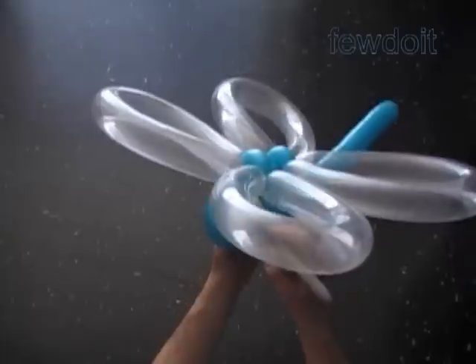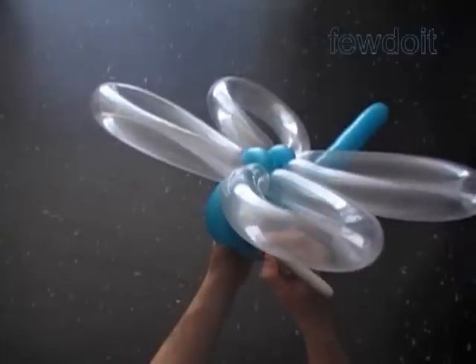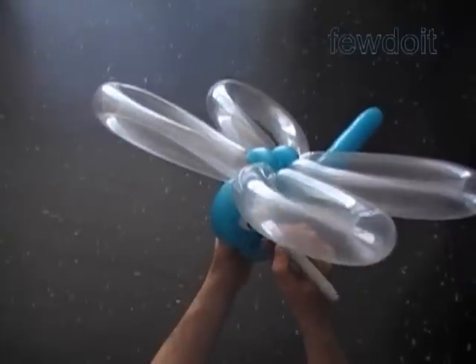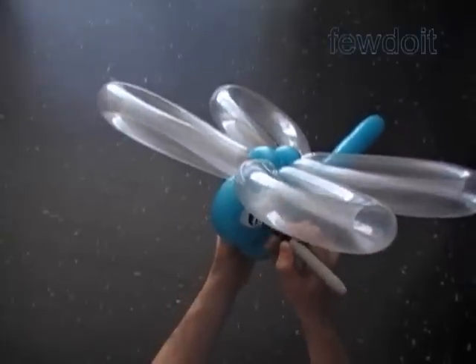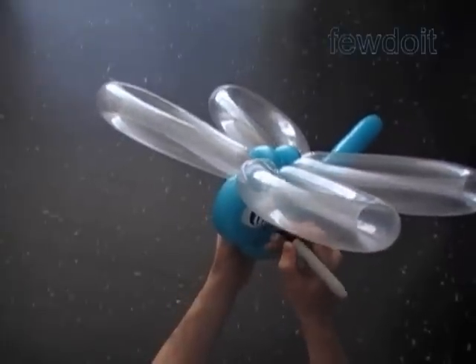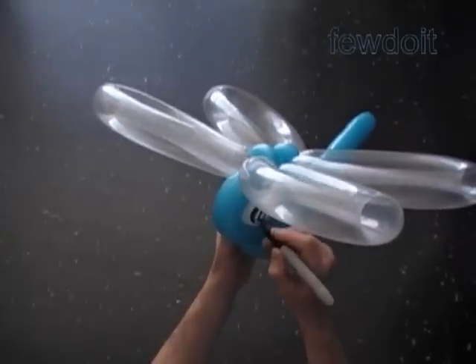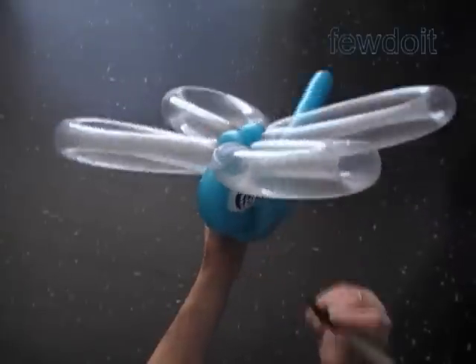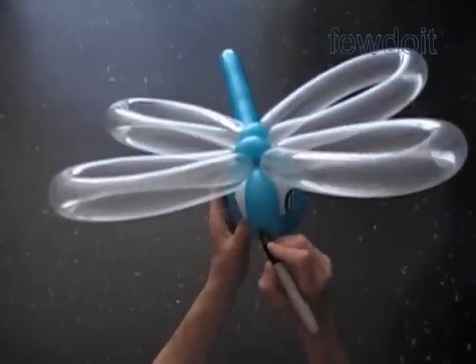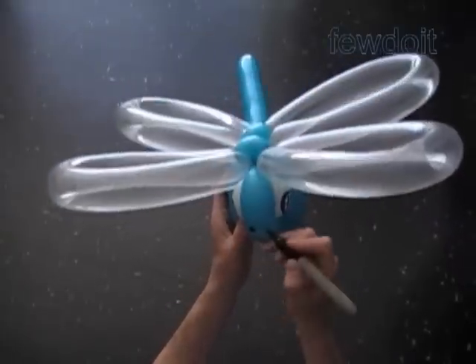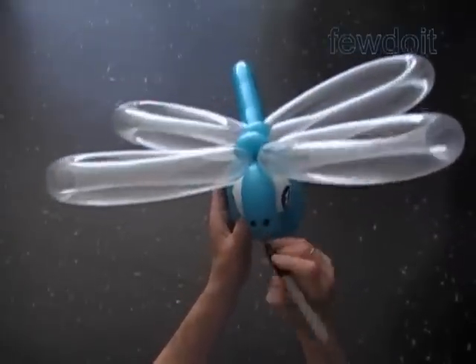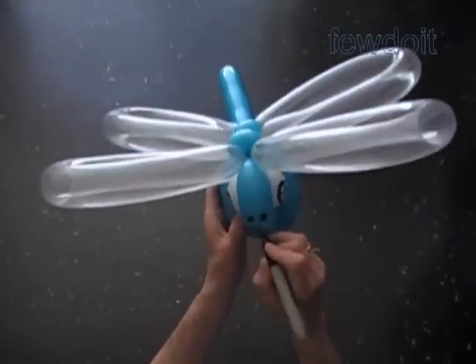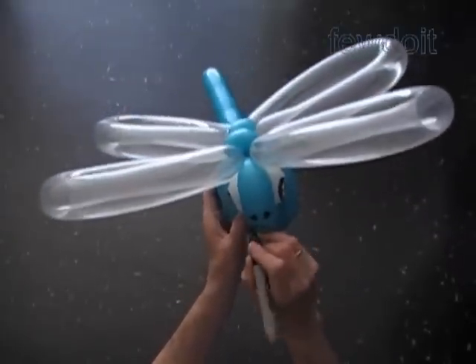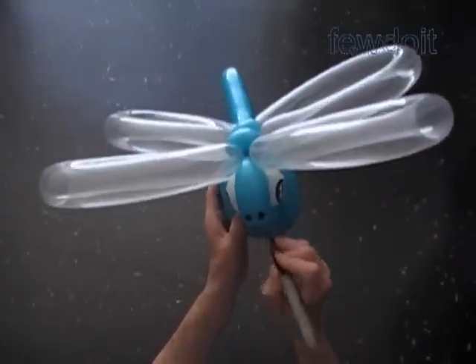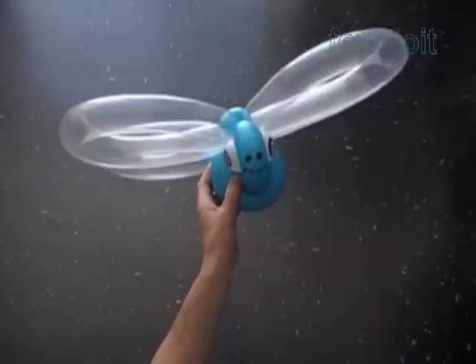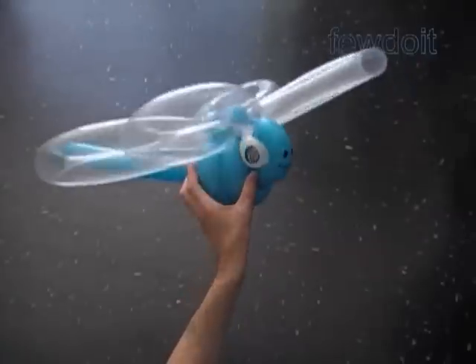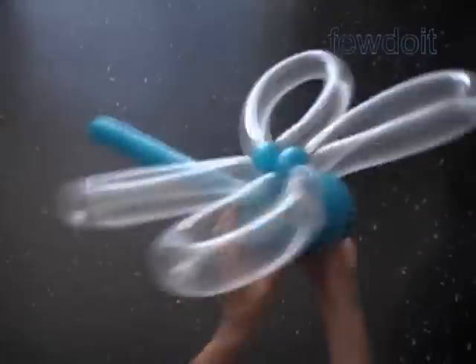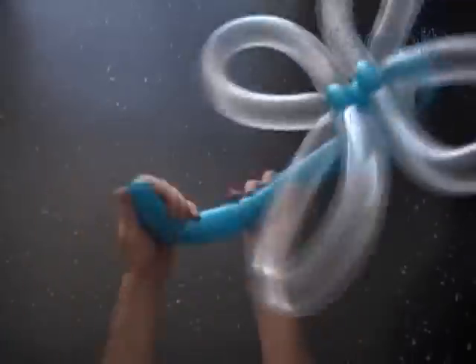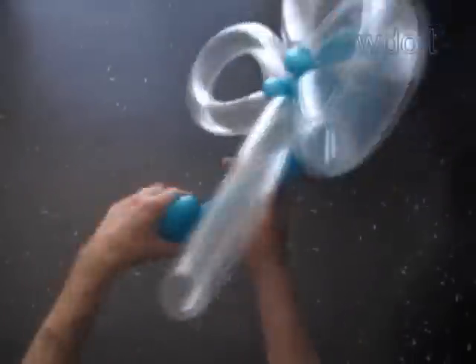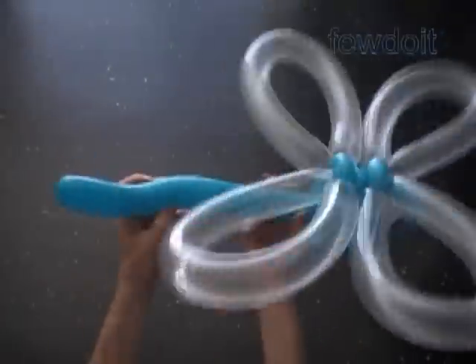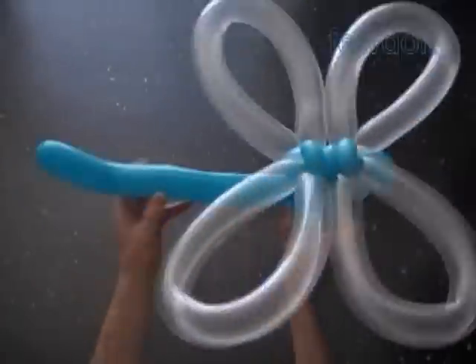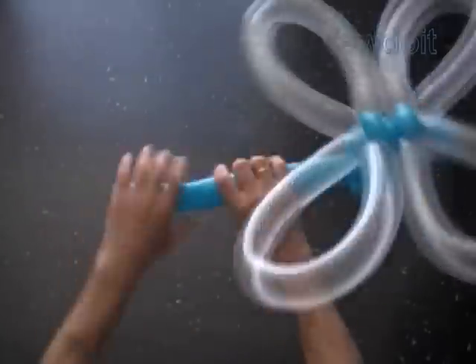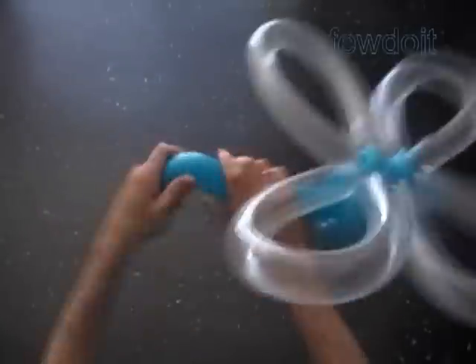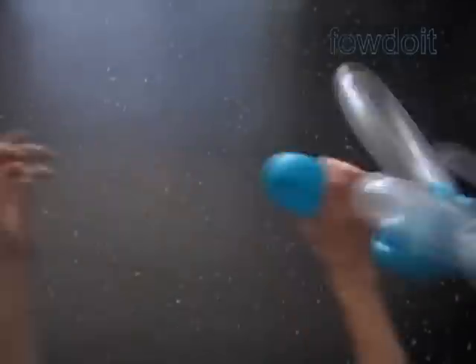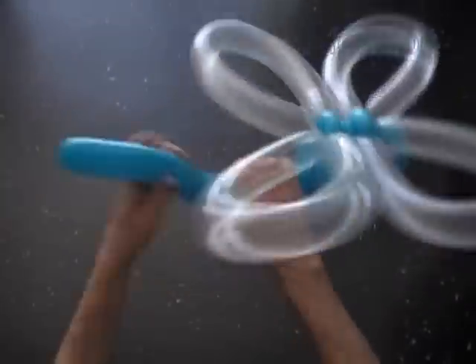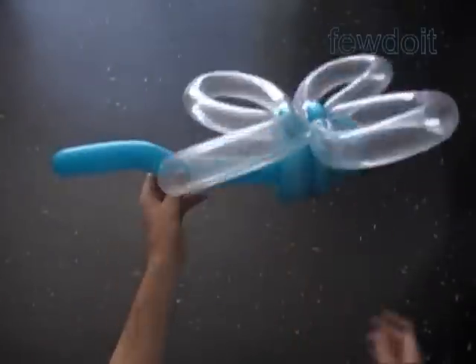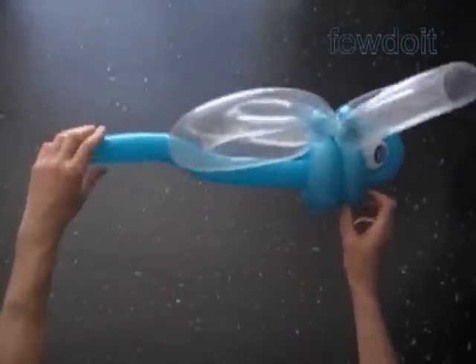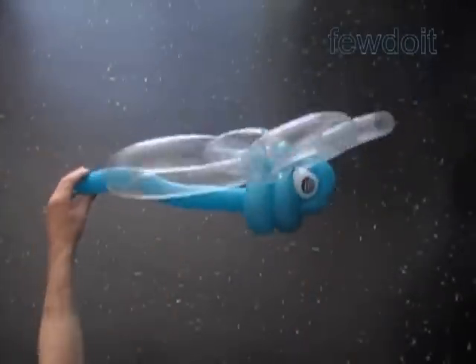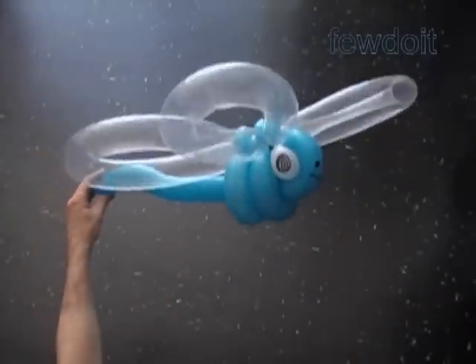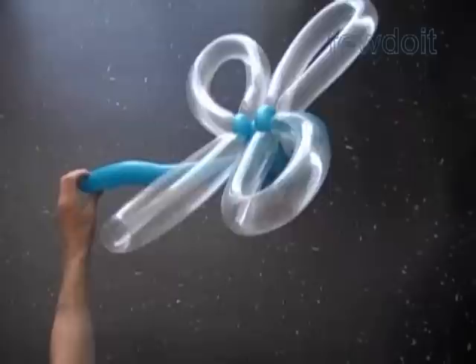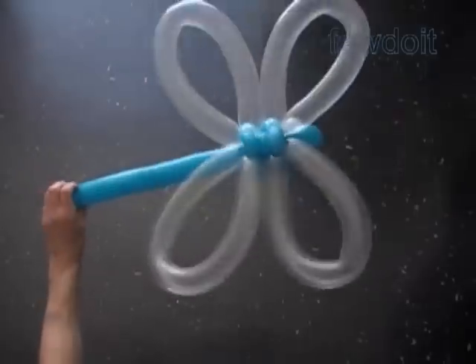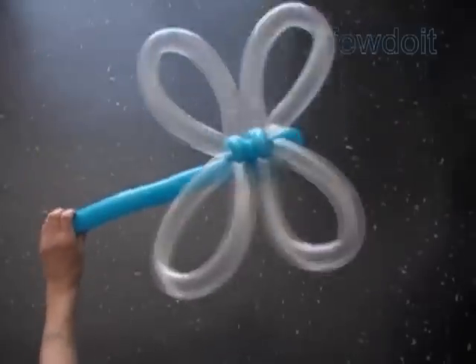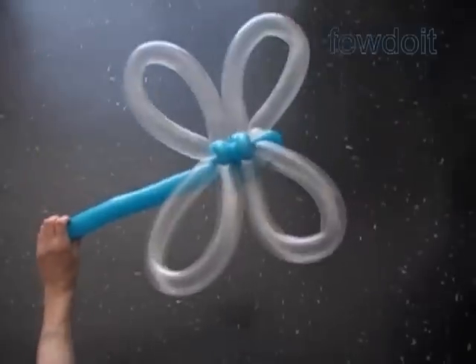Now we can use a permanent black marker to draw the face. There is not much to do — just big eyes, nose, and smile. That's it. Bend the tail the way you like it. Congratulations! We have made the dragonfly.